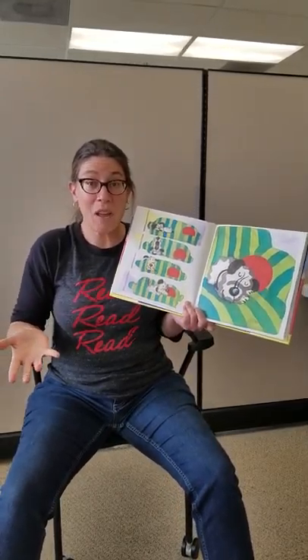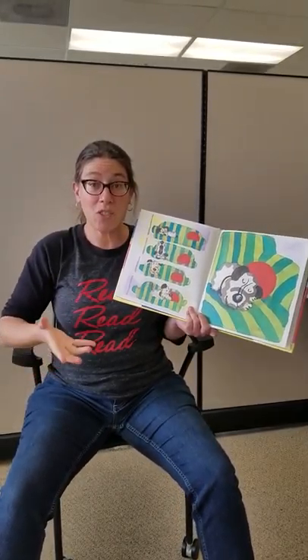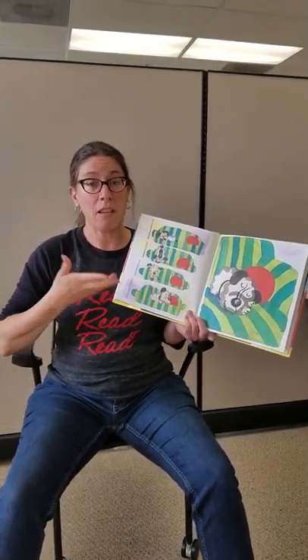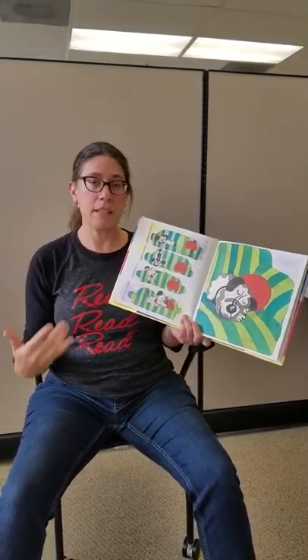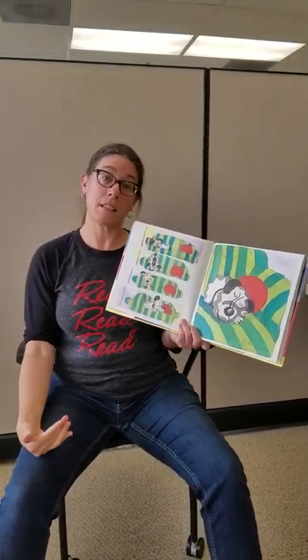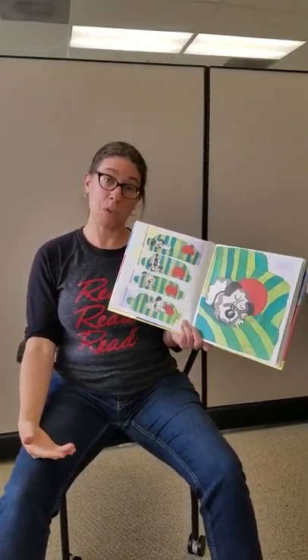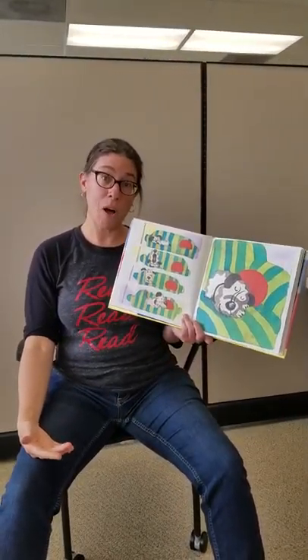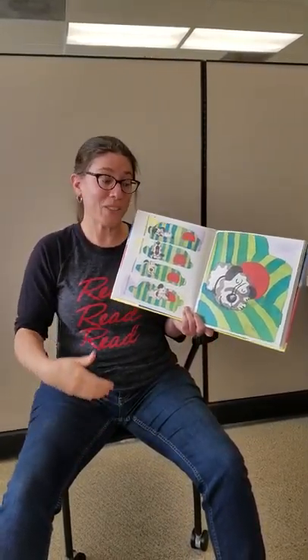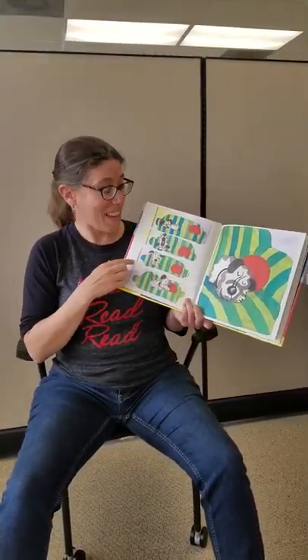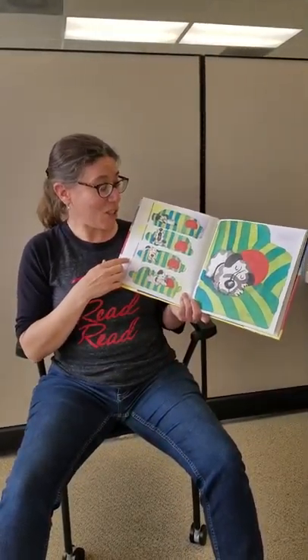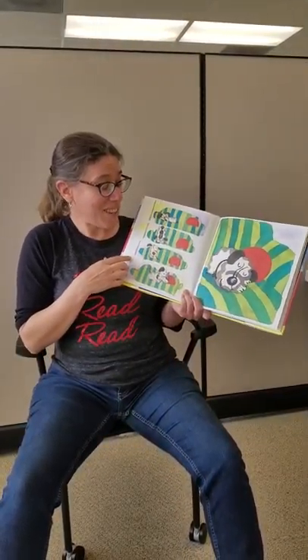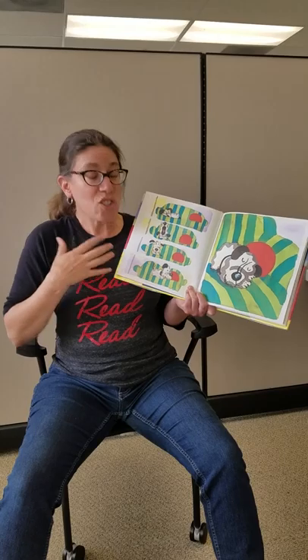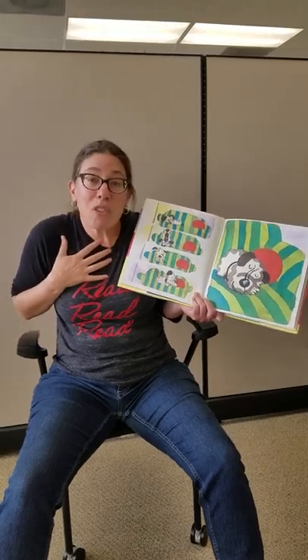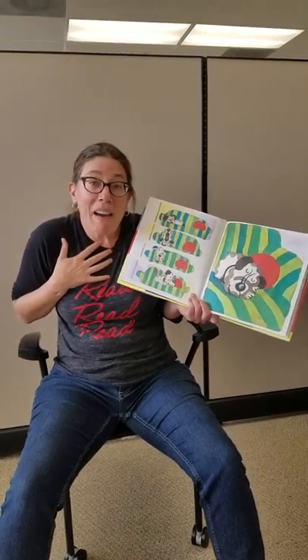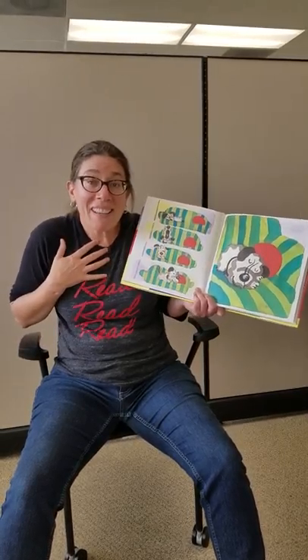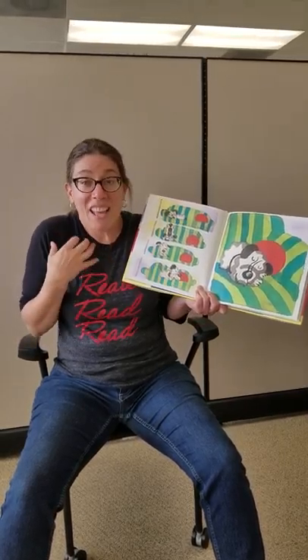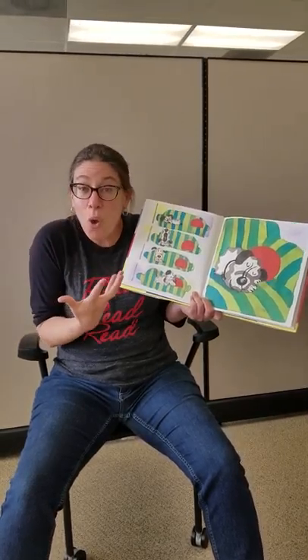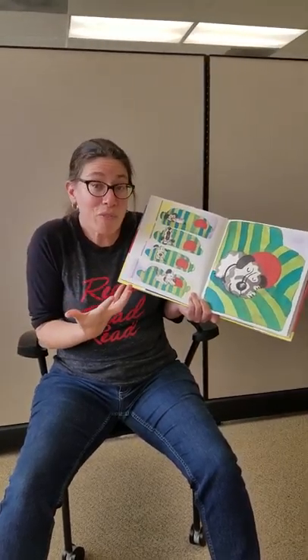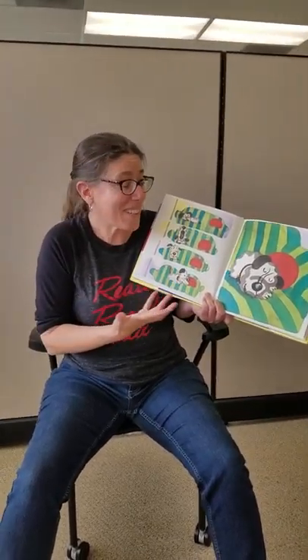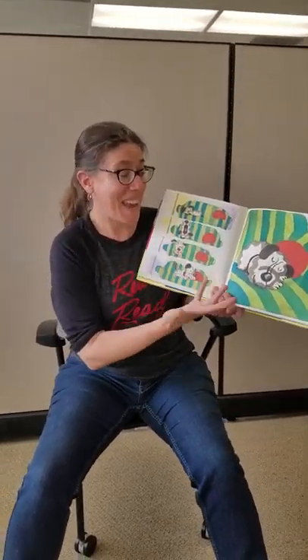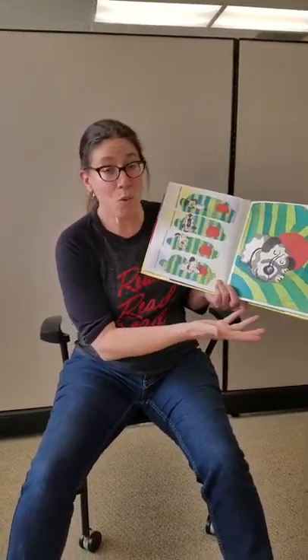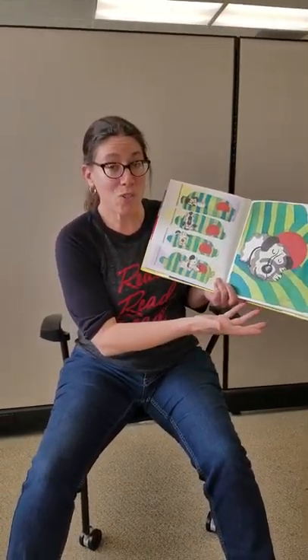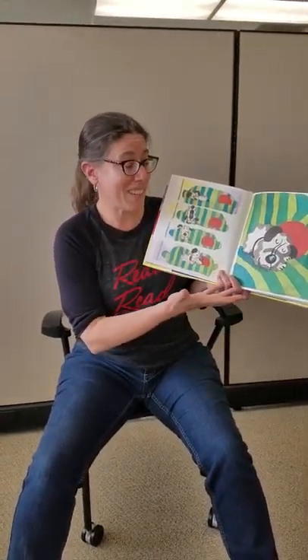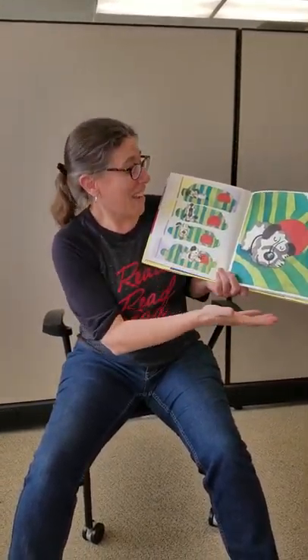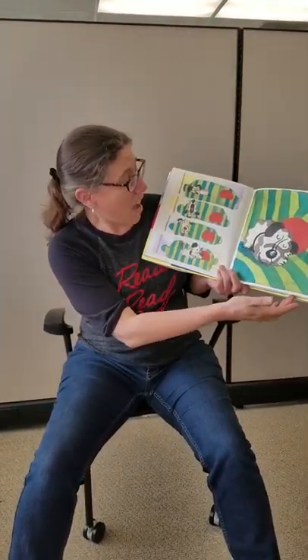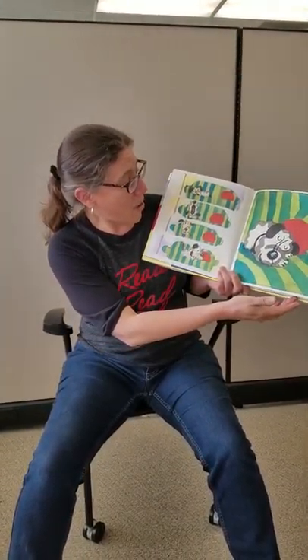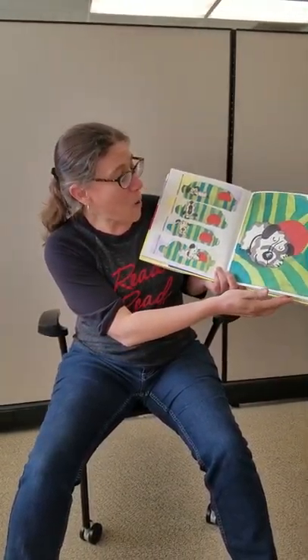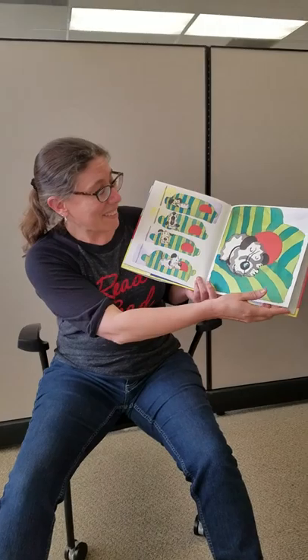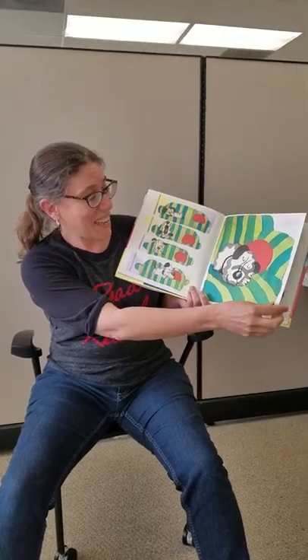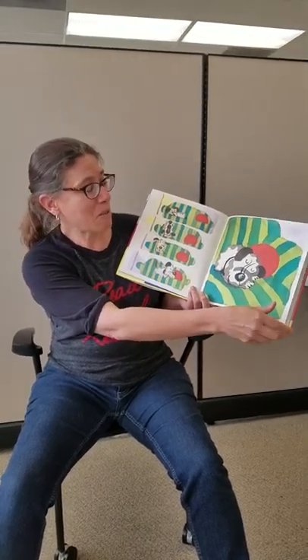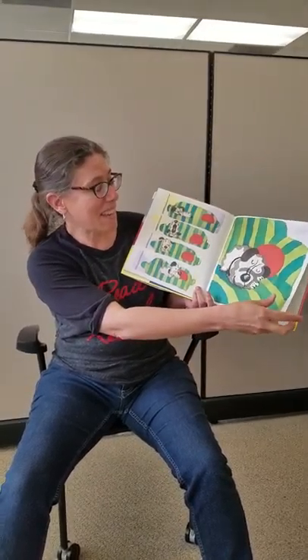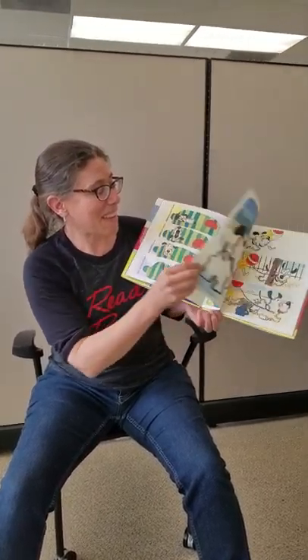You don't have to just say, and Daisy slept with her ball. You can show with your body and your tone of voice and your word choice what is happening with Daisy there.